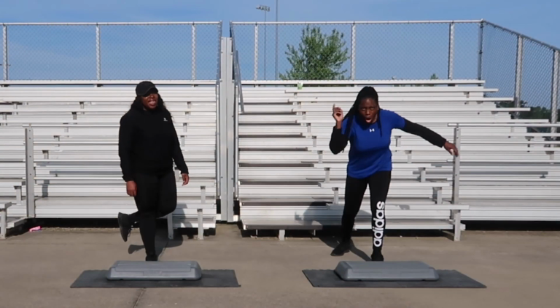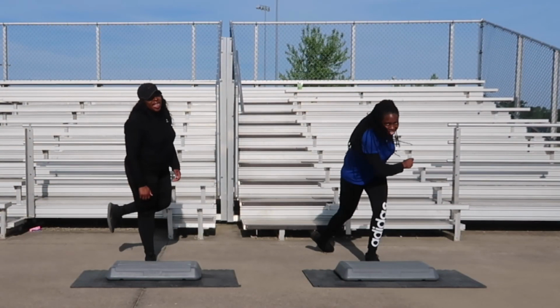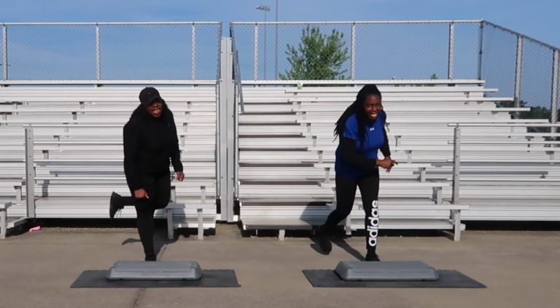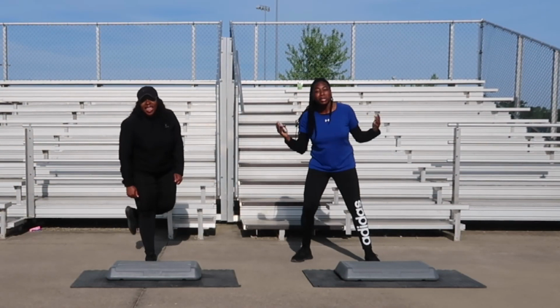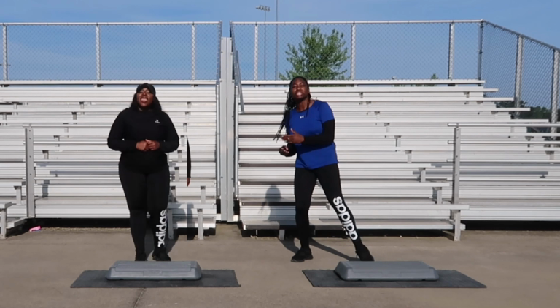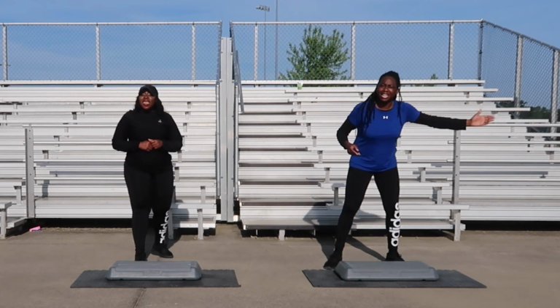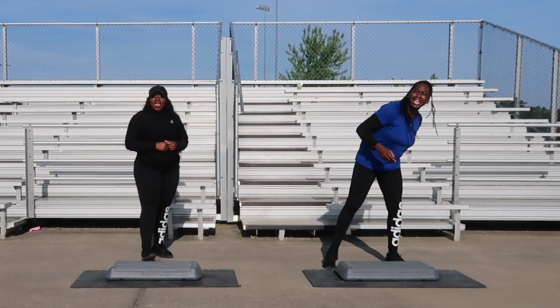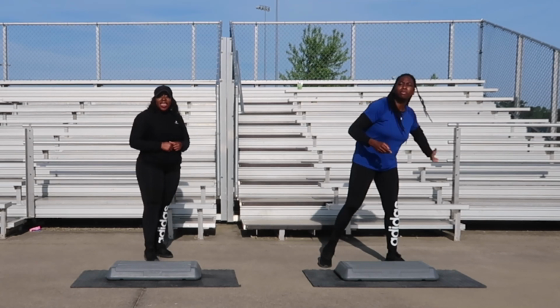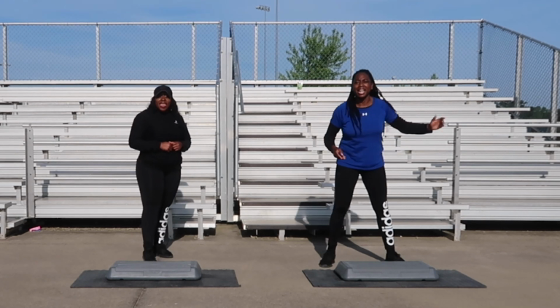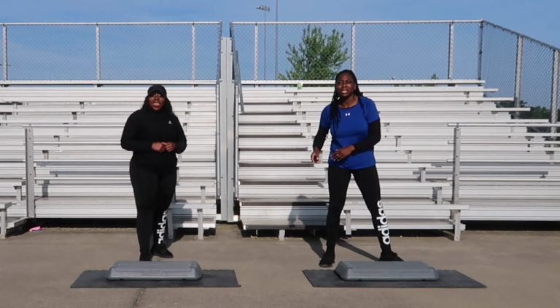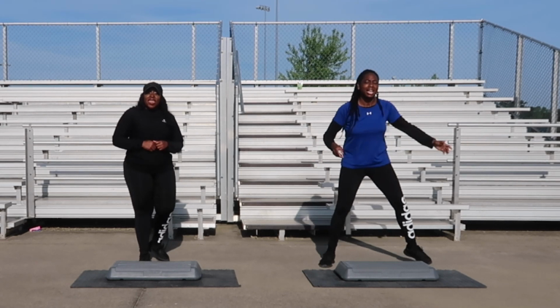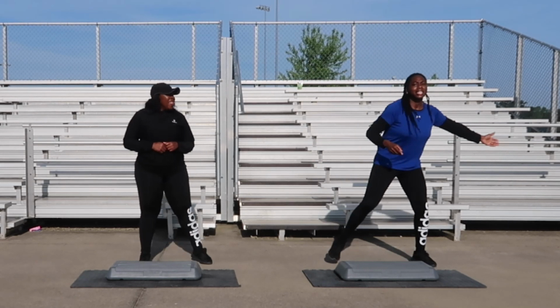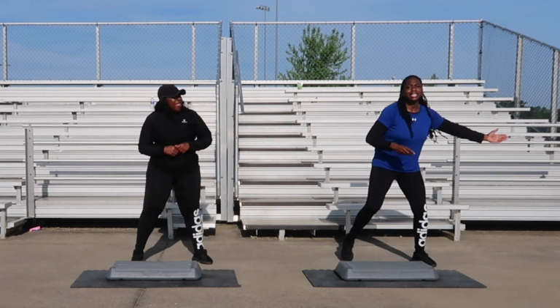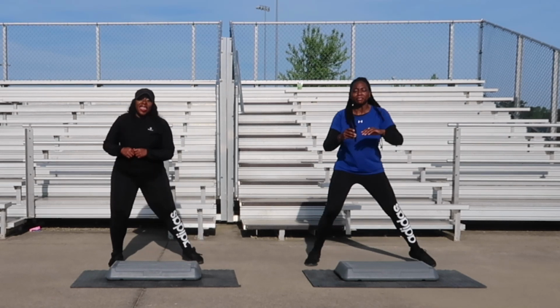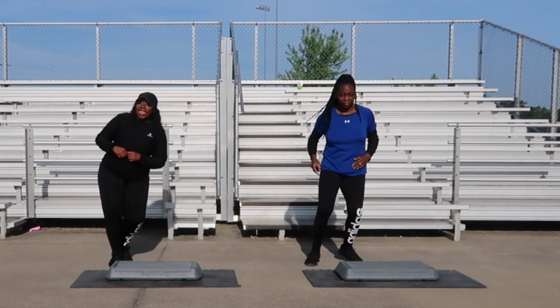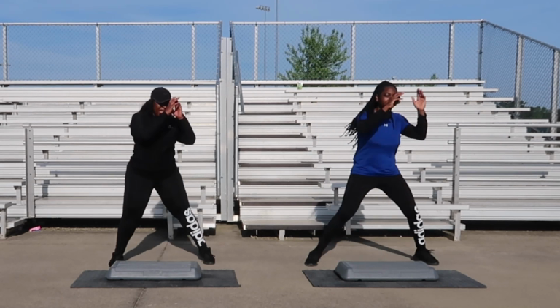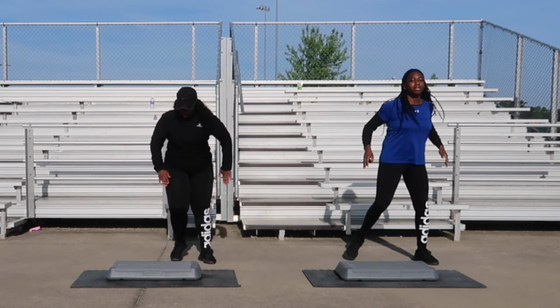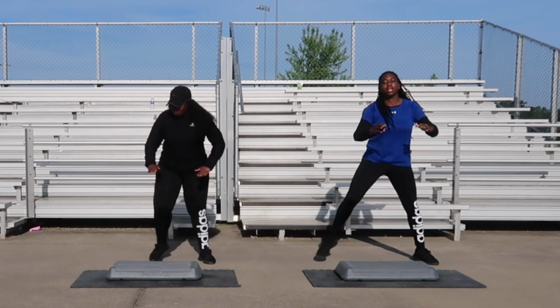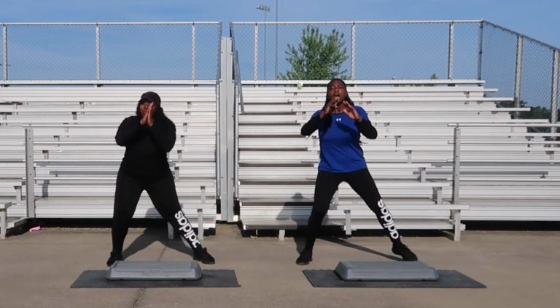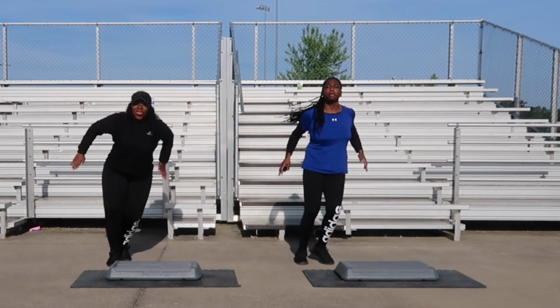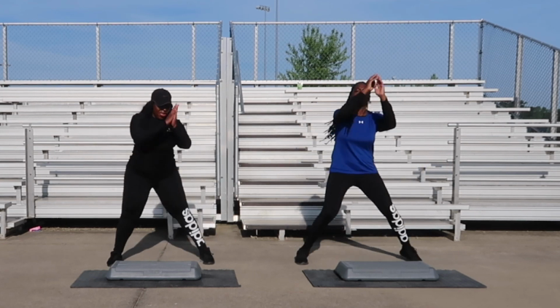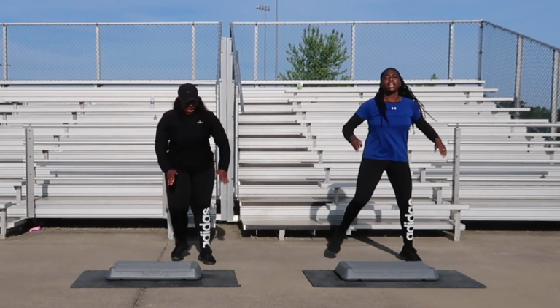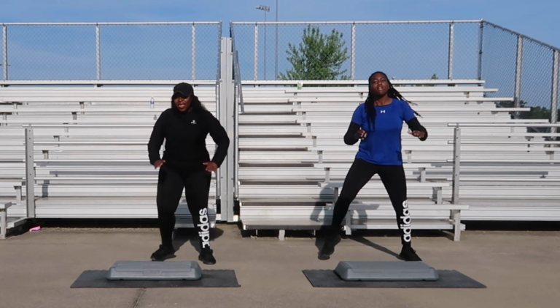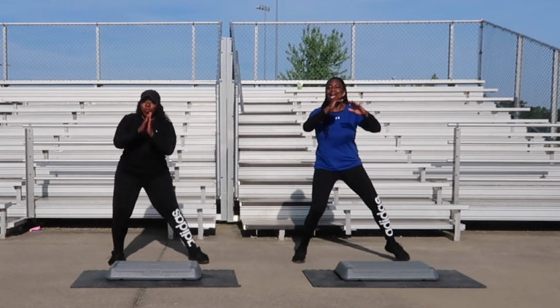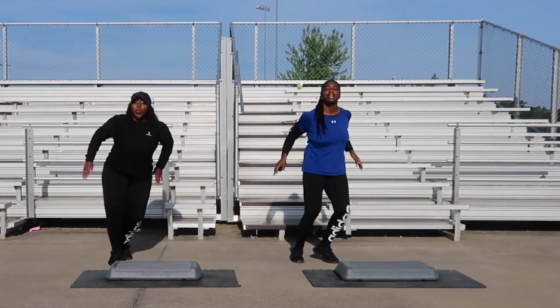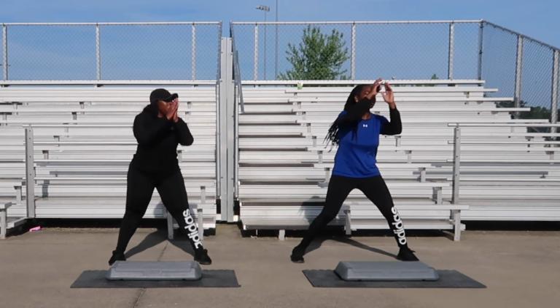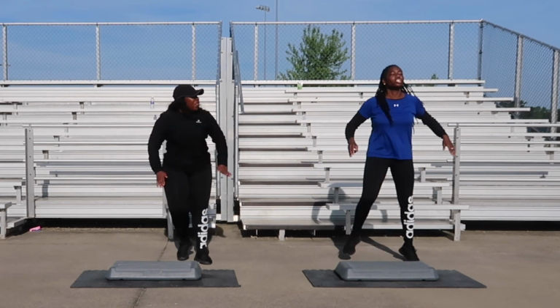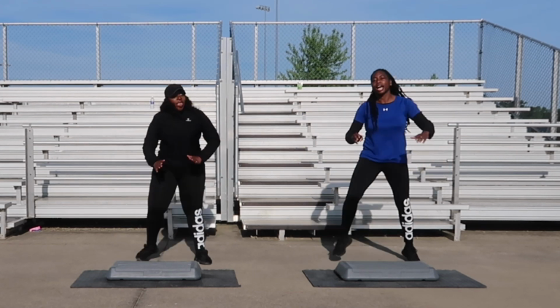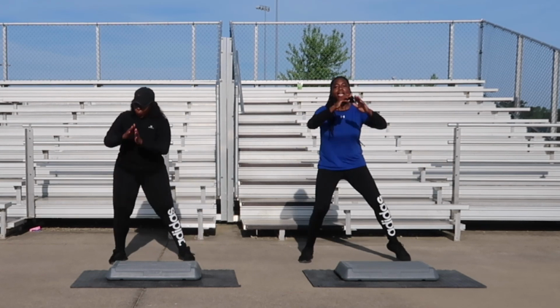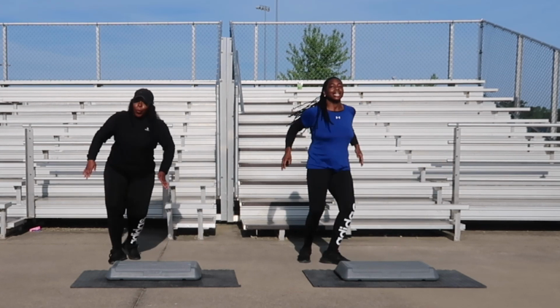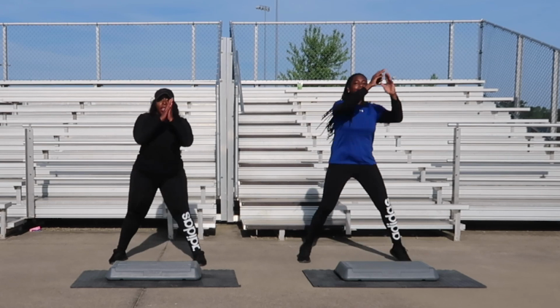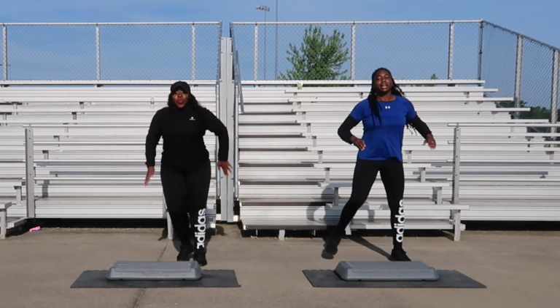All right, guys, you're doing an awesome job. We're going to go ahead and get started with our next song. Side to side. First one is going to be a triple knee, four counts. Following that will be a jump shot. Let's get this energy up!